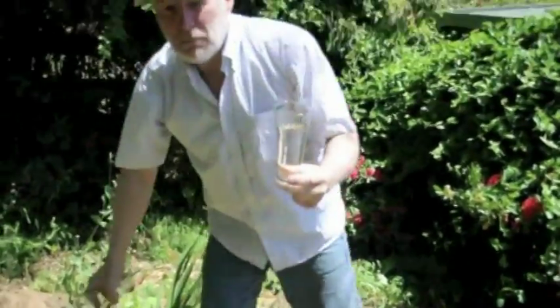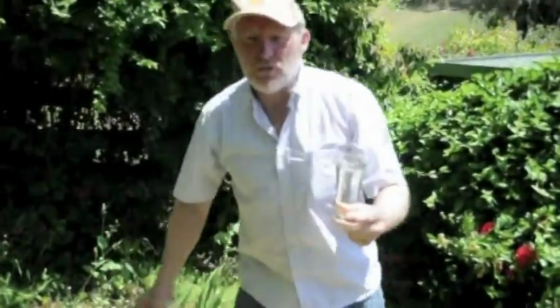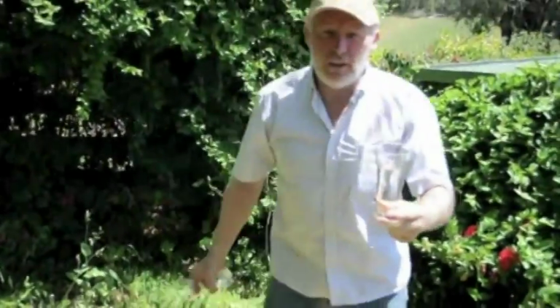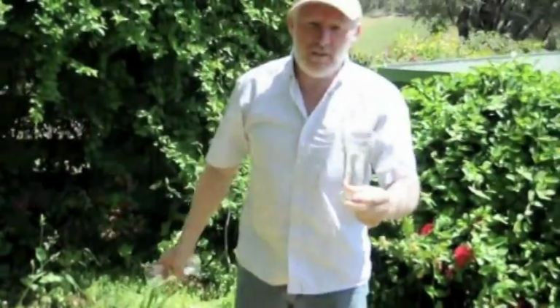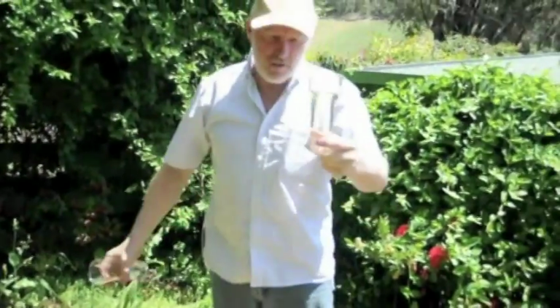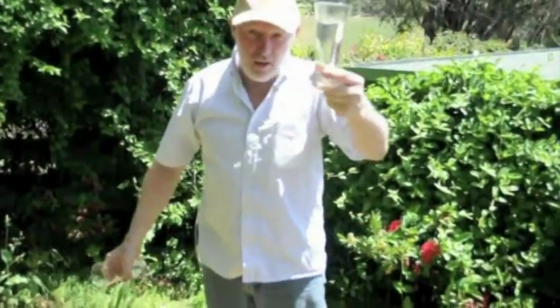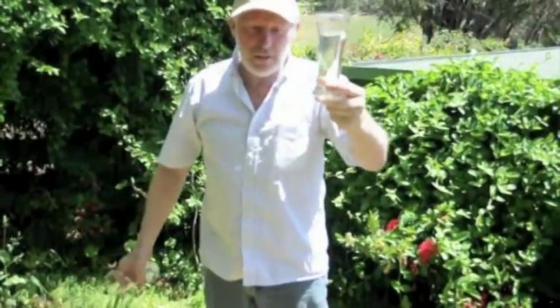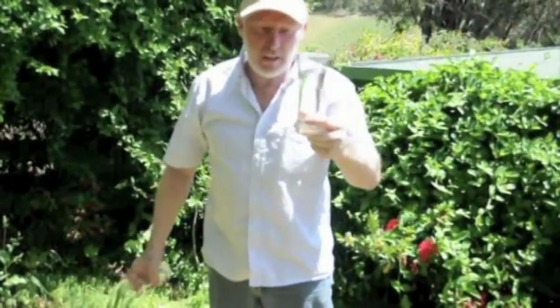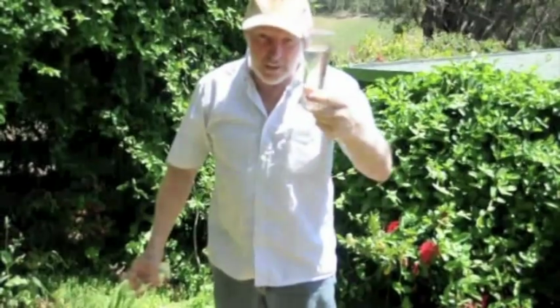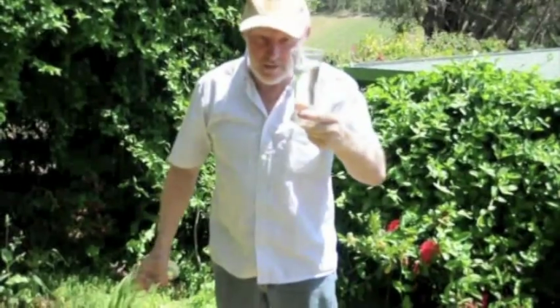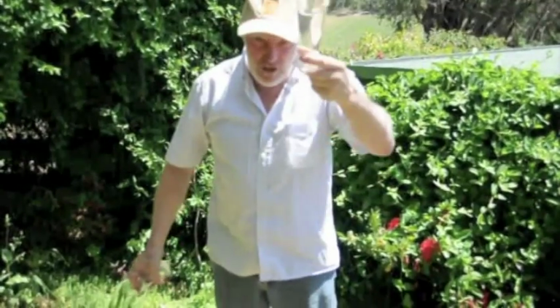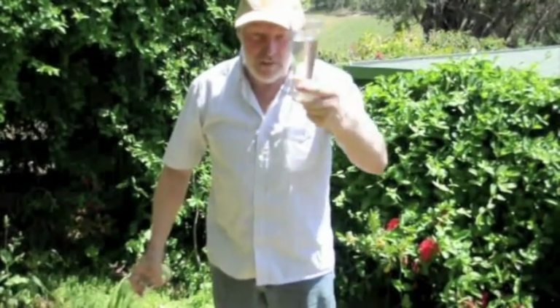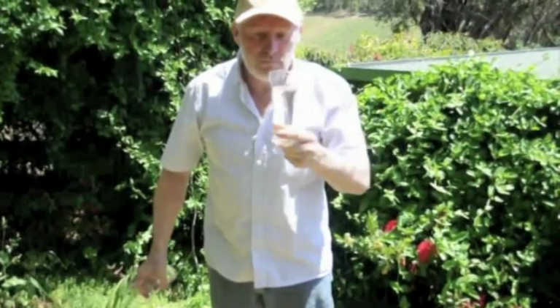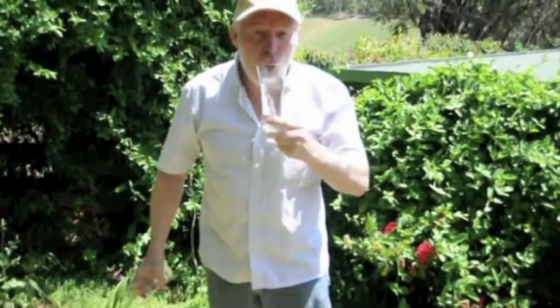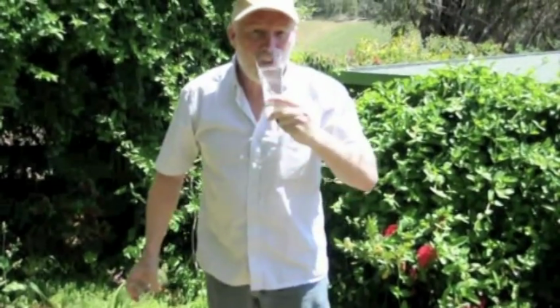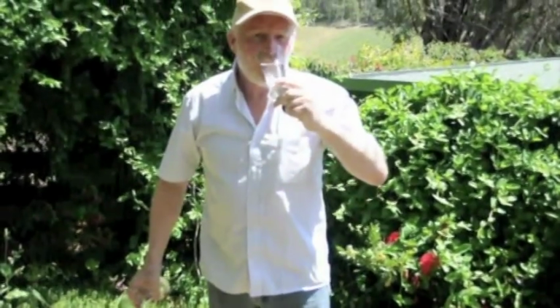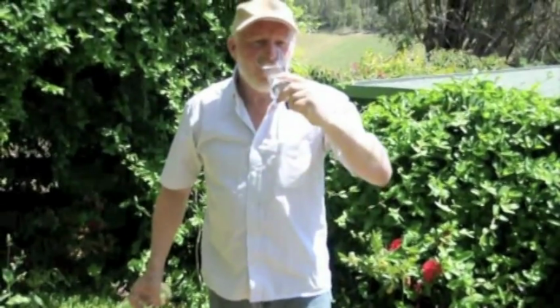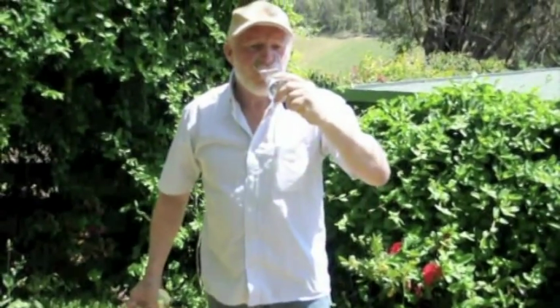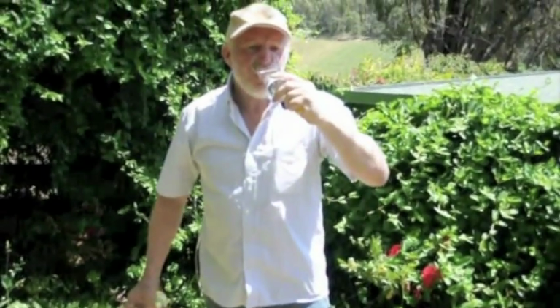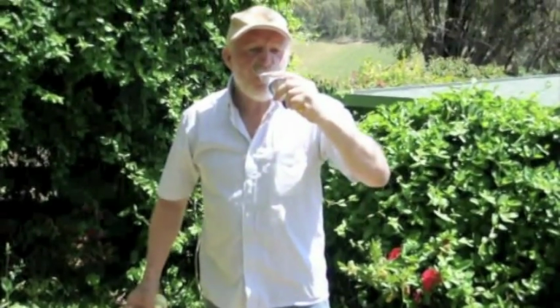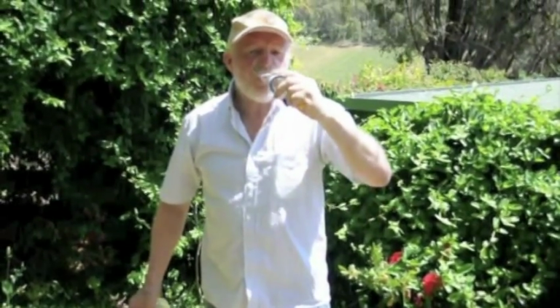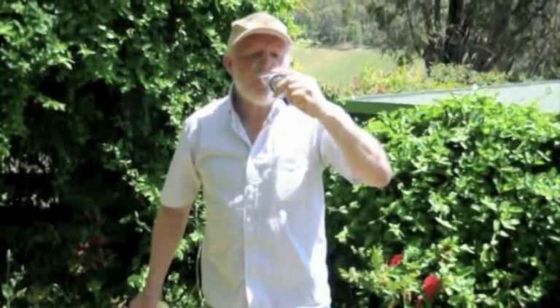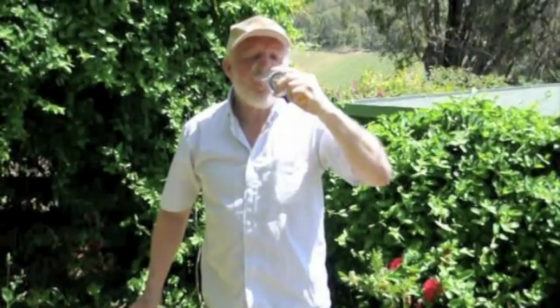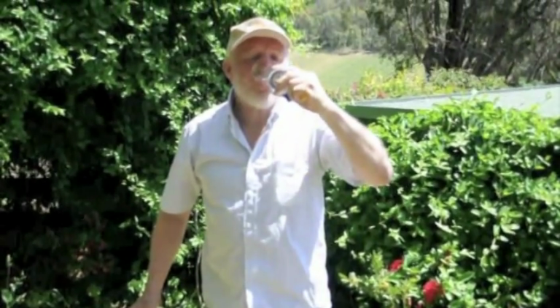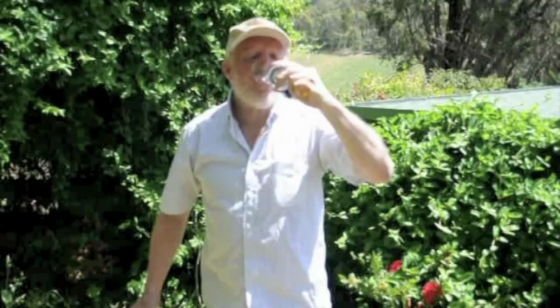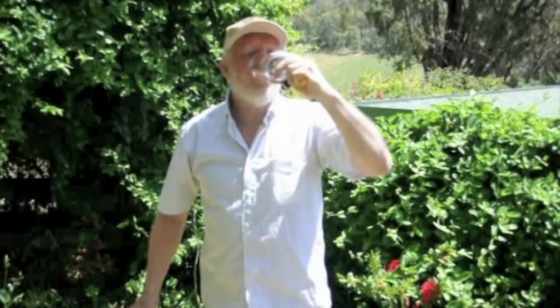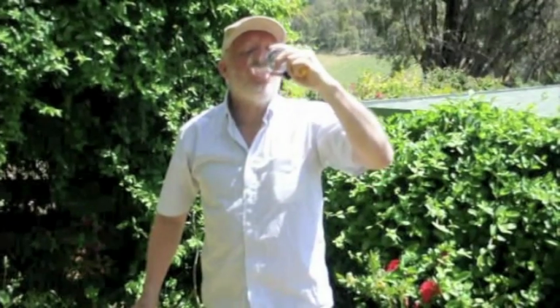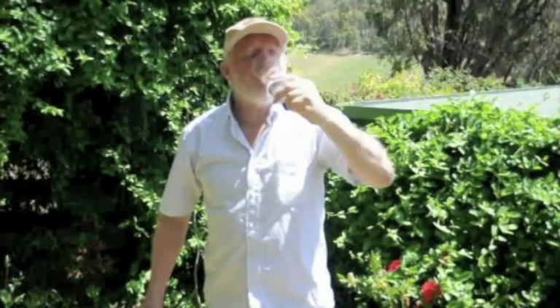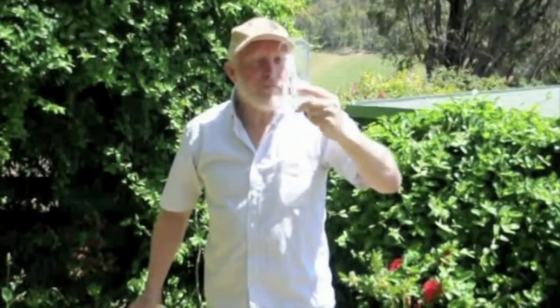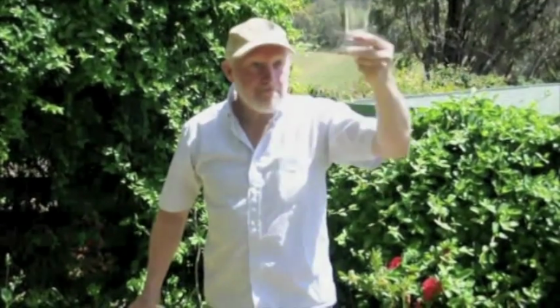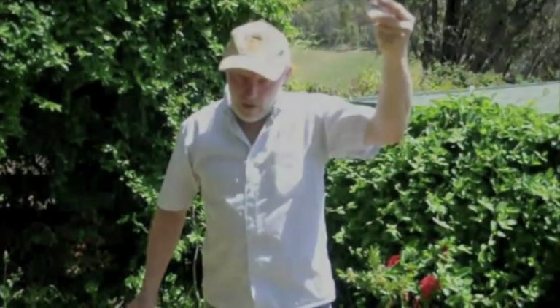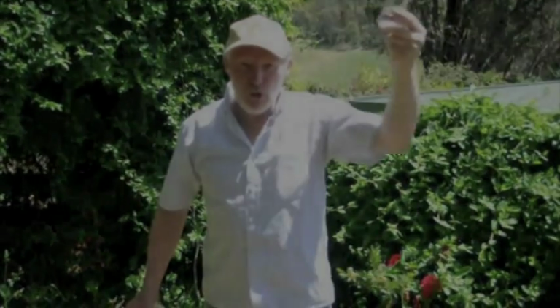Just to make sure this is not a hoax, I'm going to drink this. Cheers — beautiful.